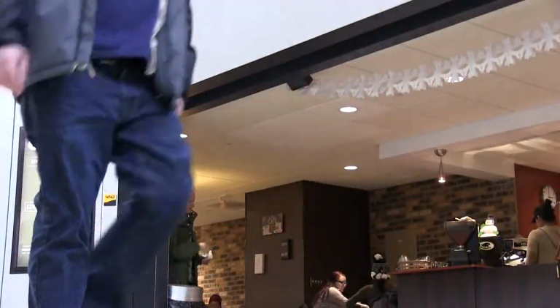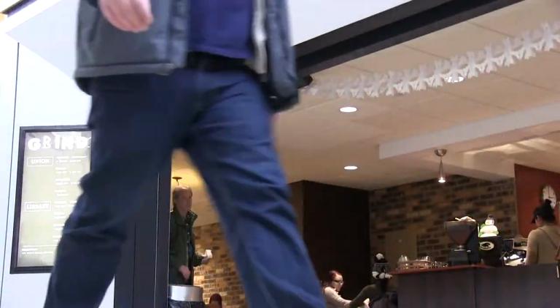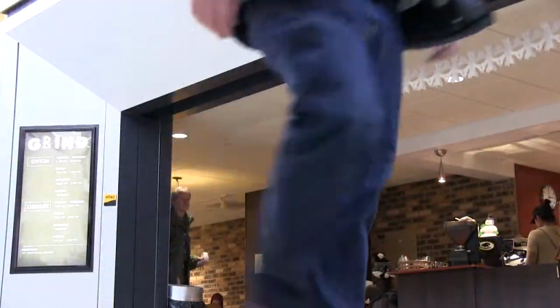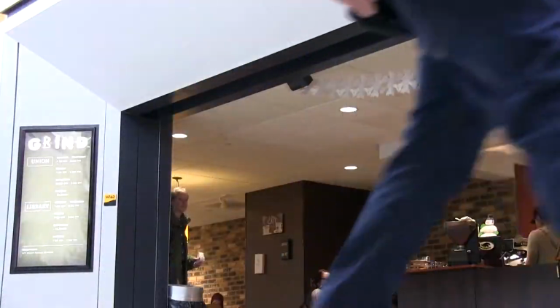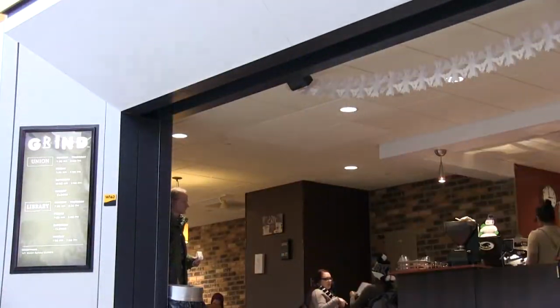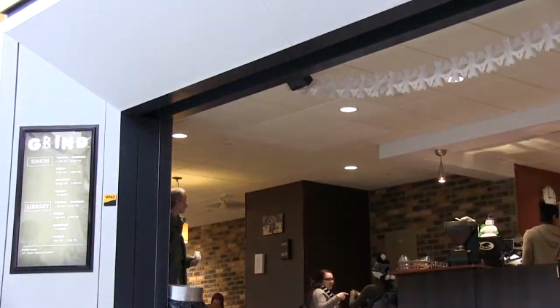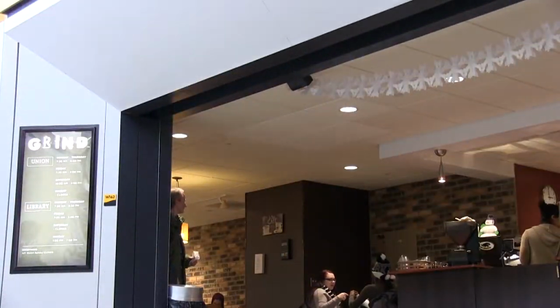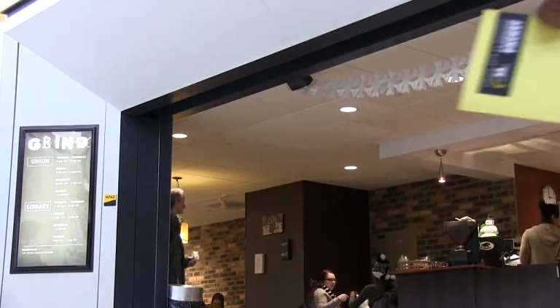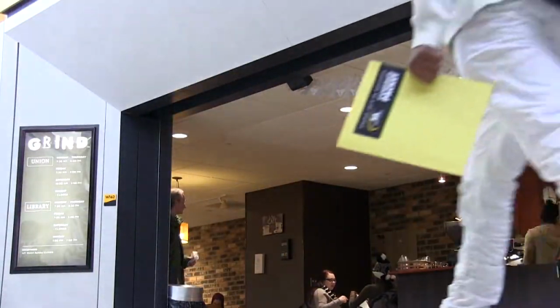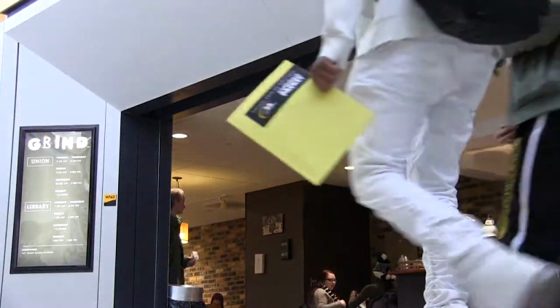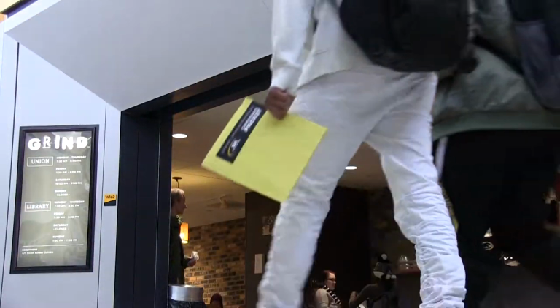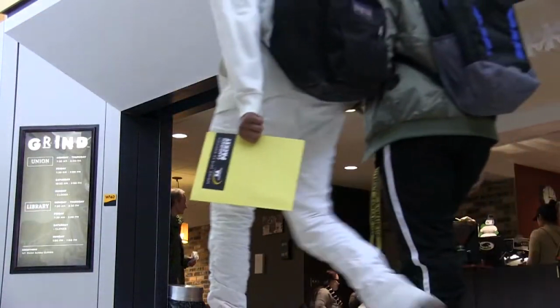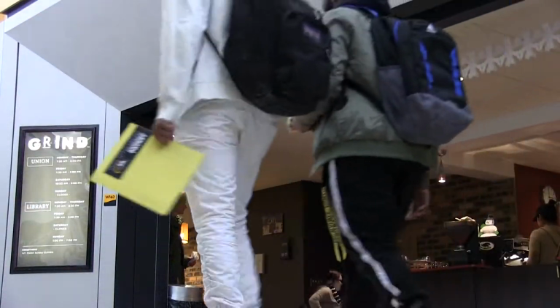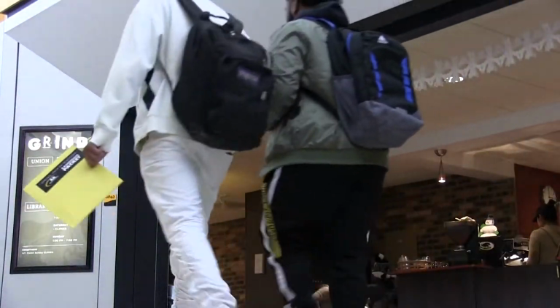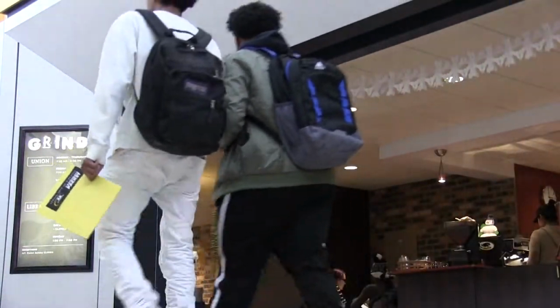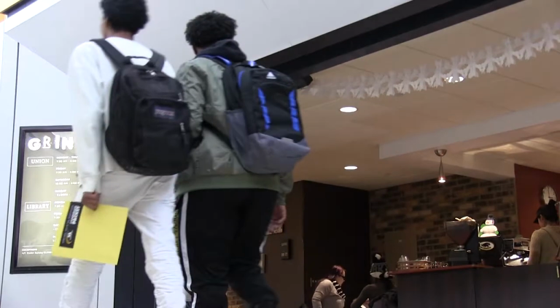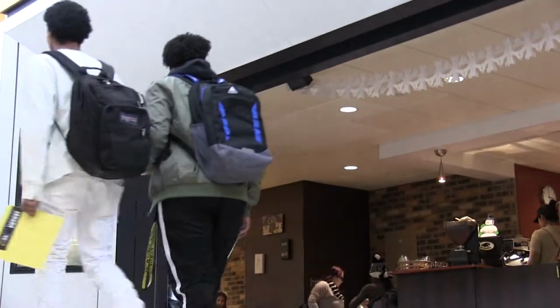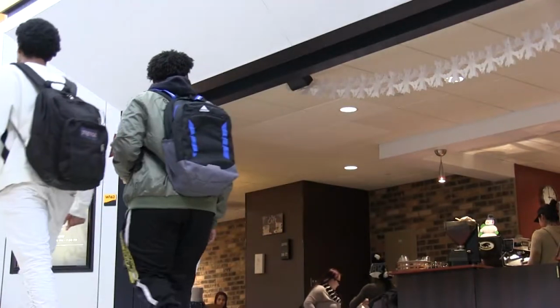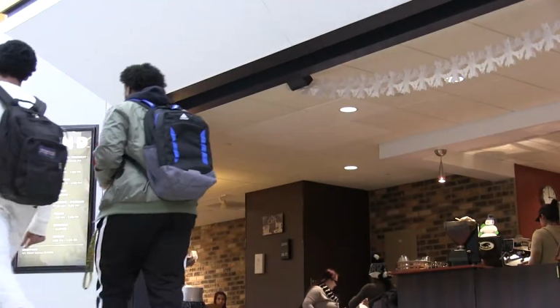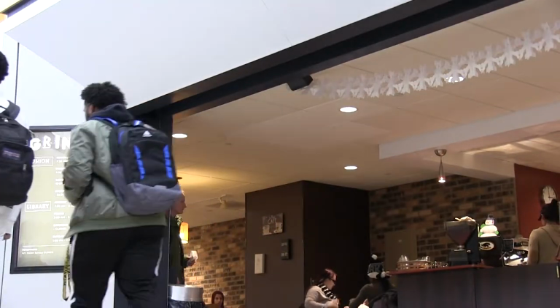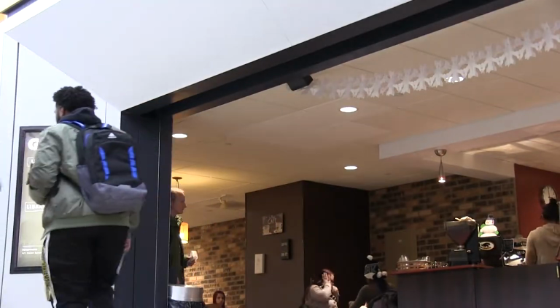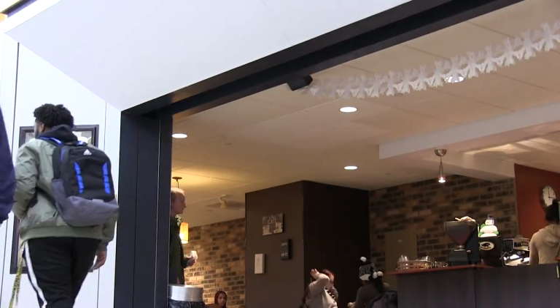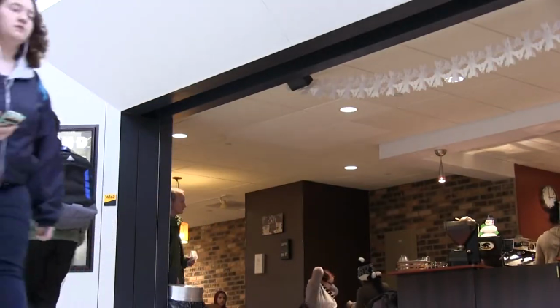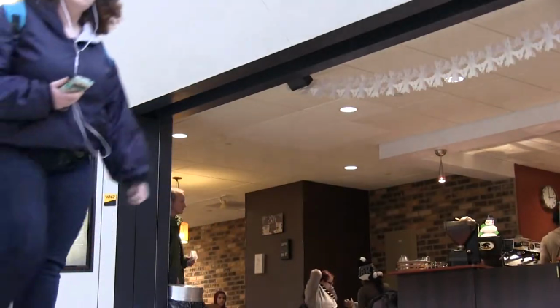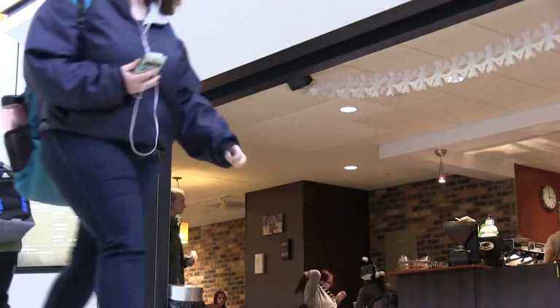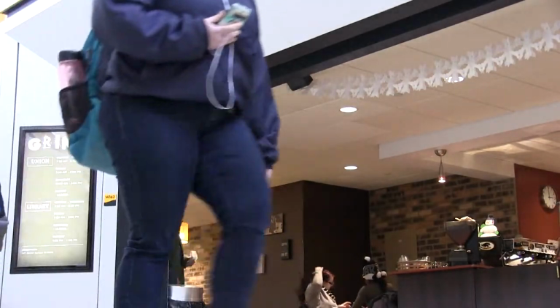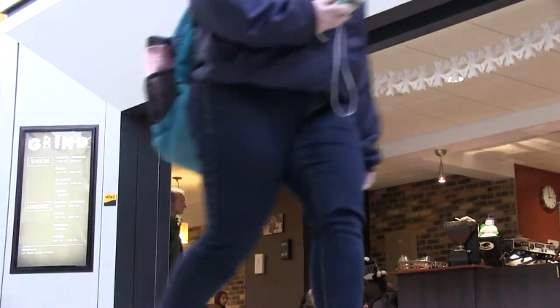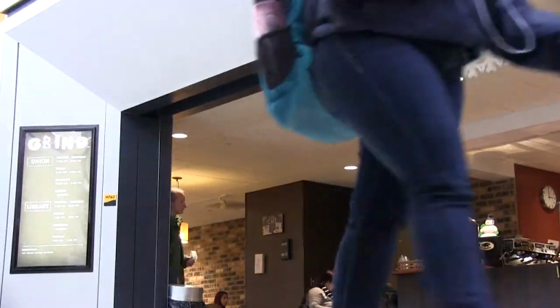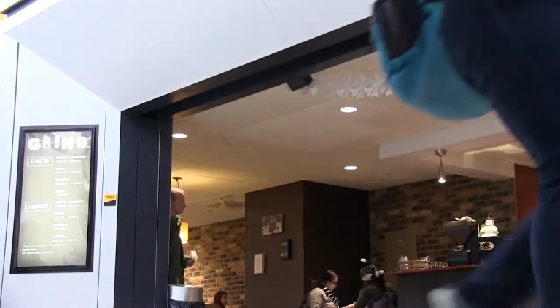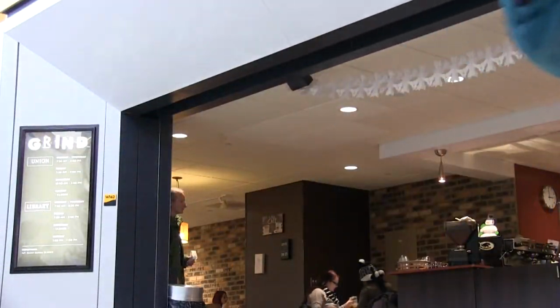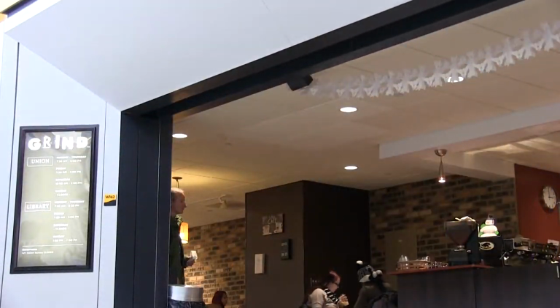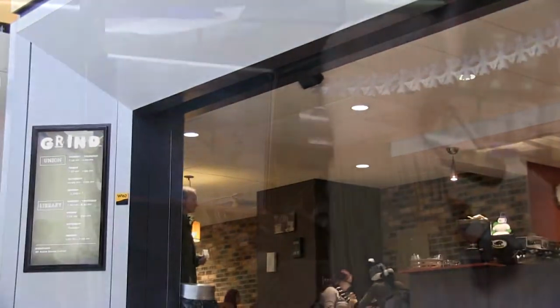Located near the southeast entrance, The Grind is a popular coffee shop. It always has a long line of customers, so make sure you get there early.